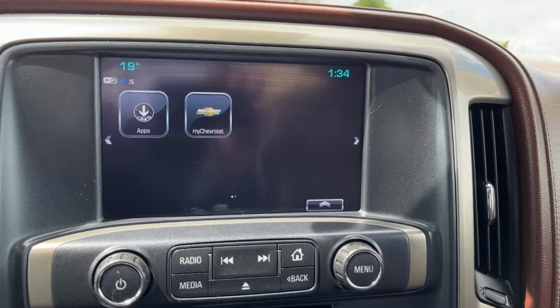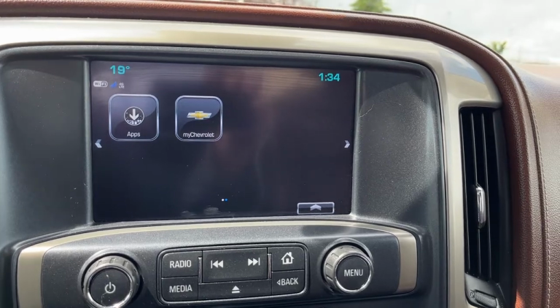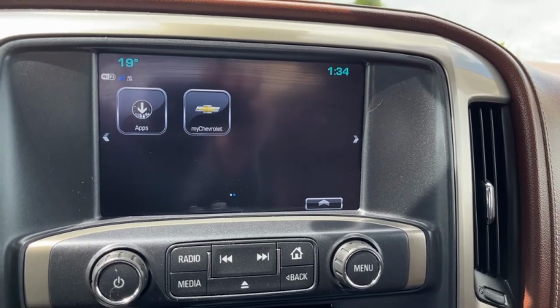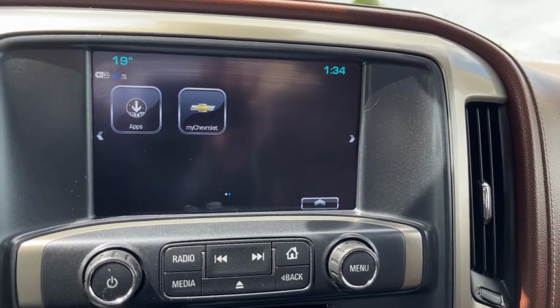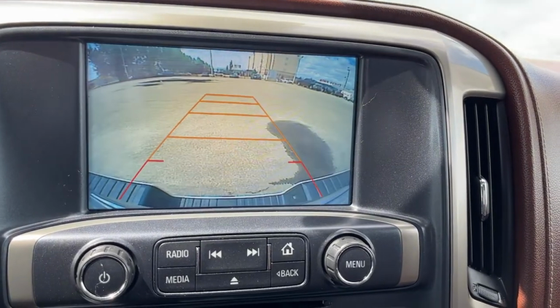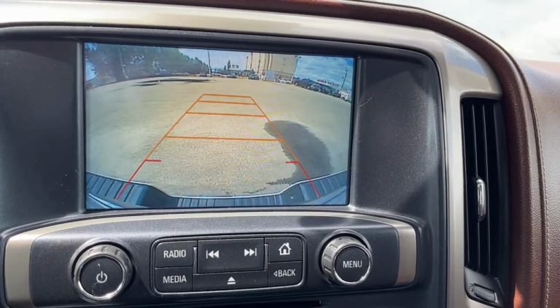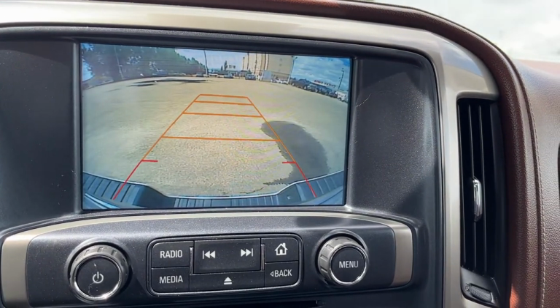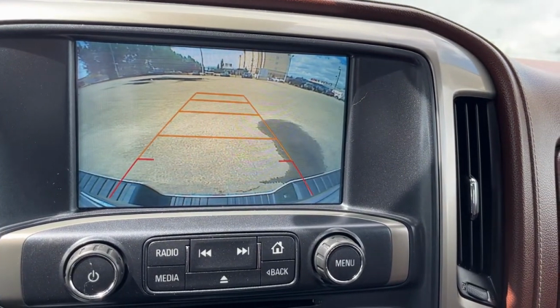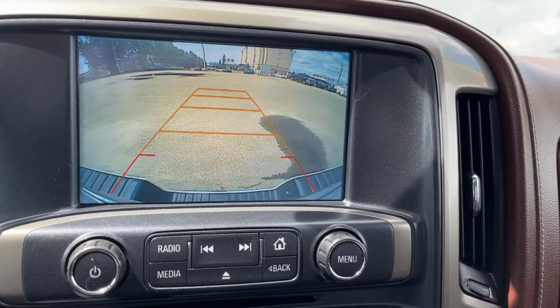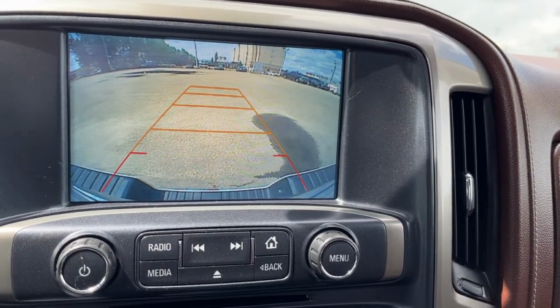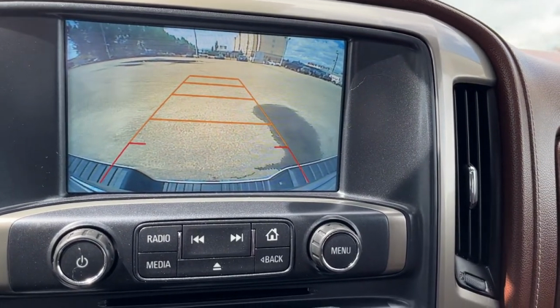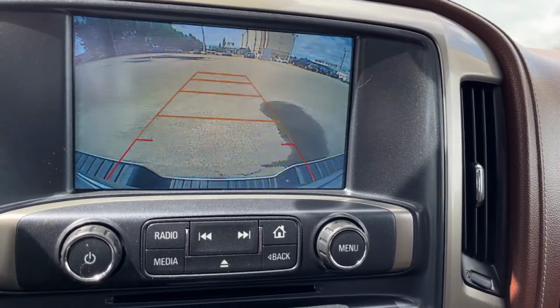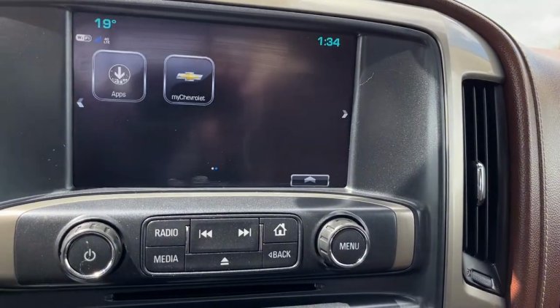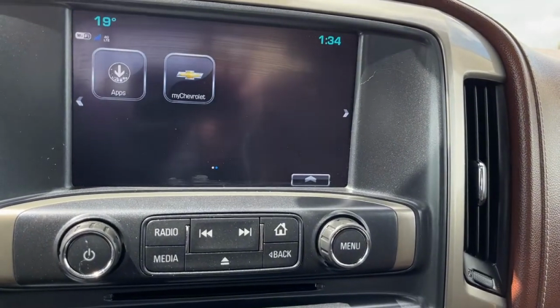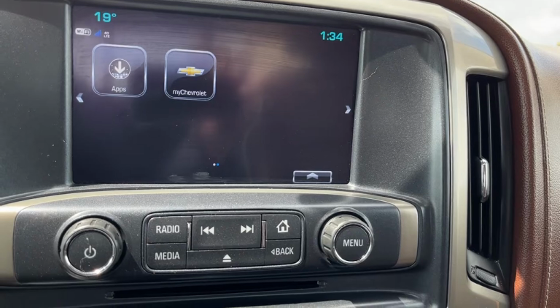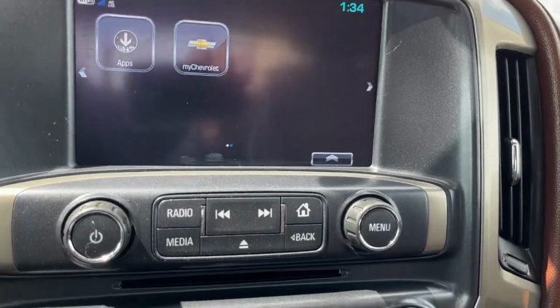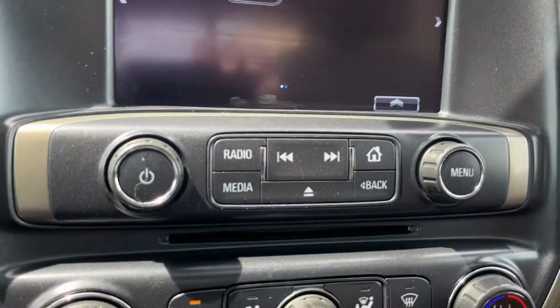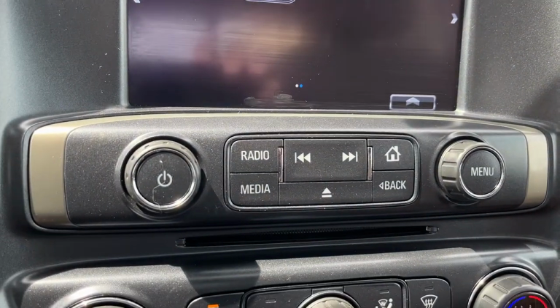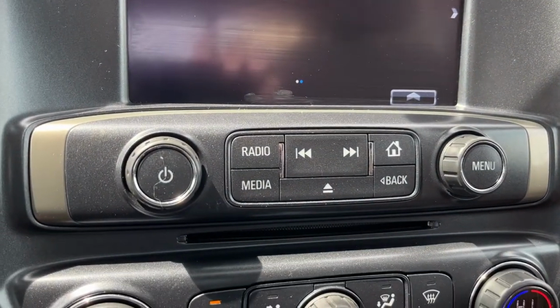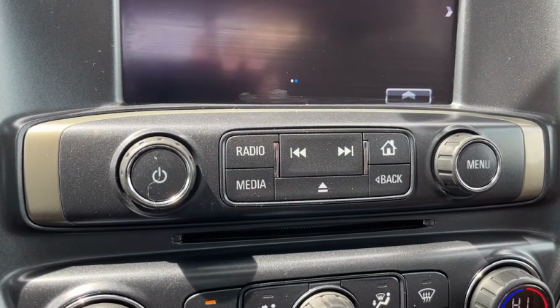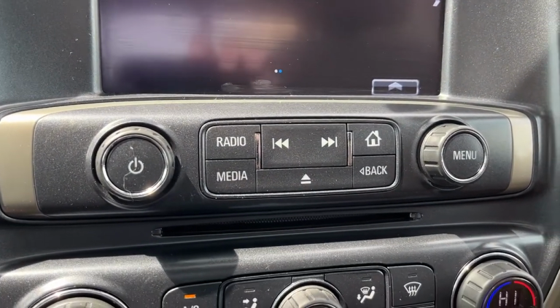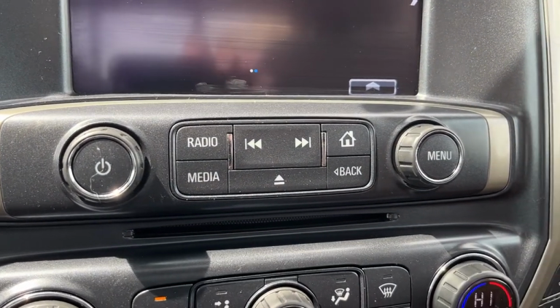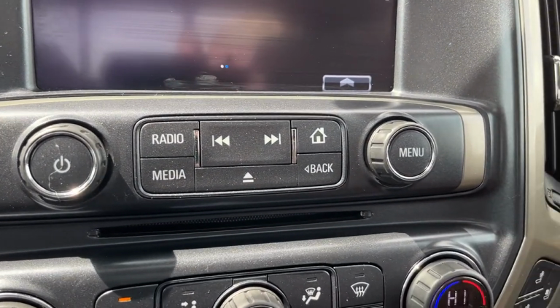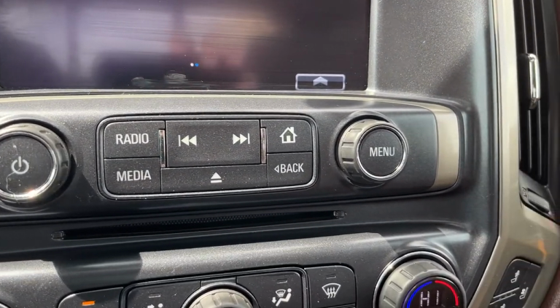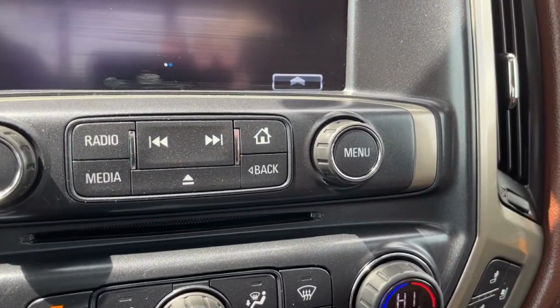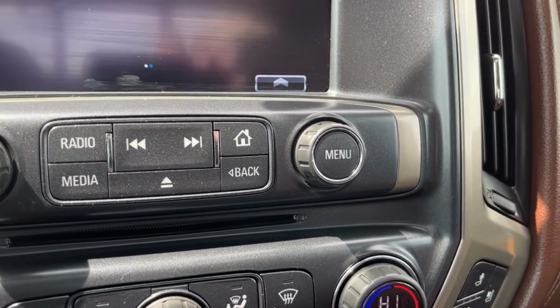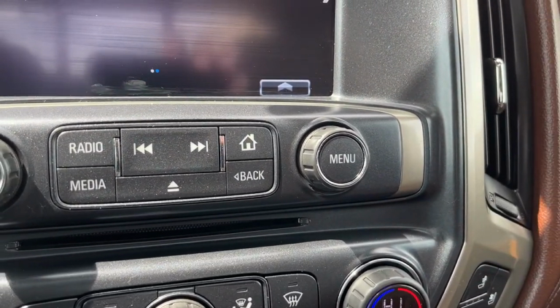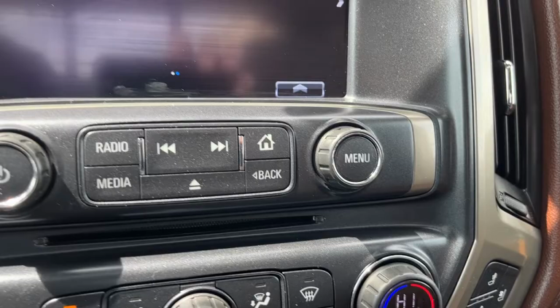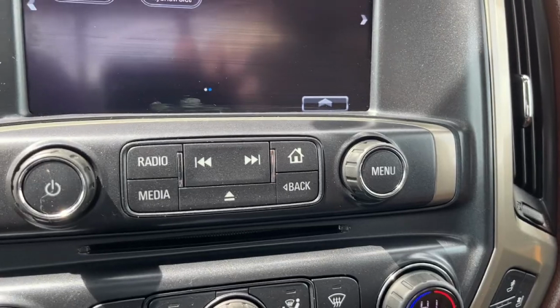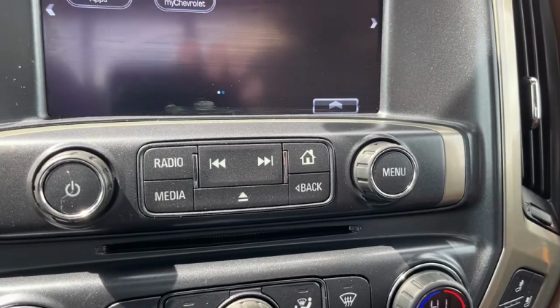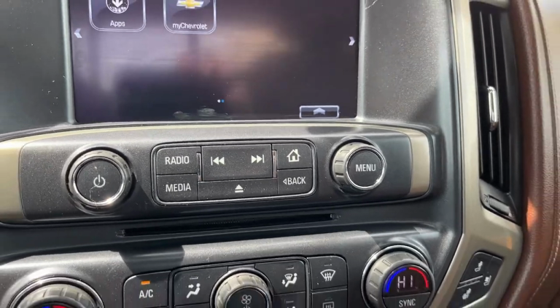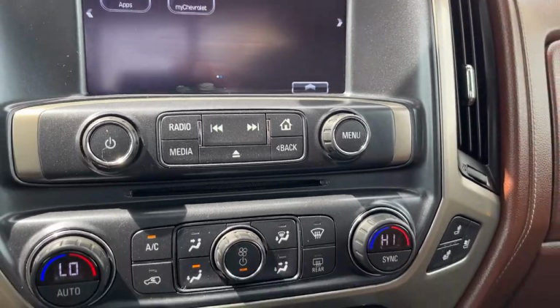Putting the vehicle in reverse we have a backup camera with adaptive guidelines. It is a touchscreen, but if we don't want to use the touch controls we have some additional controls across the bottom including our volume and menu controls.